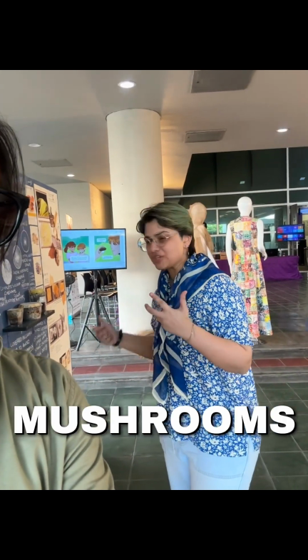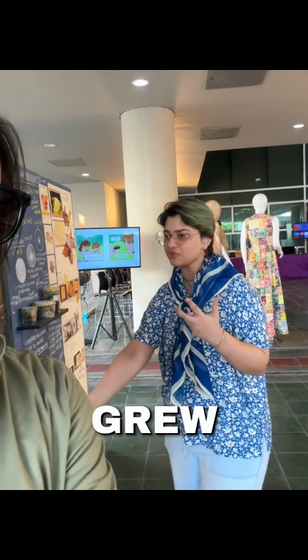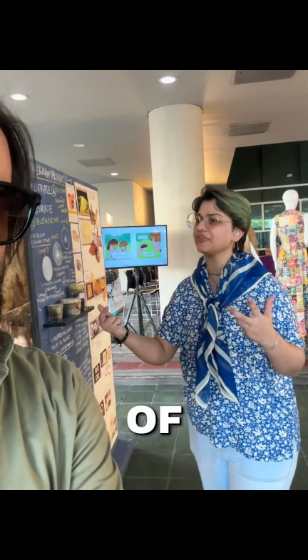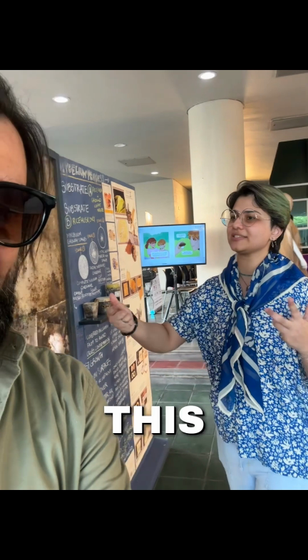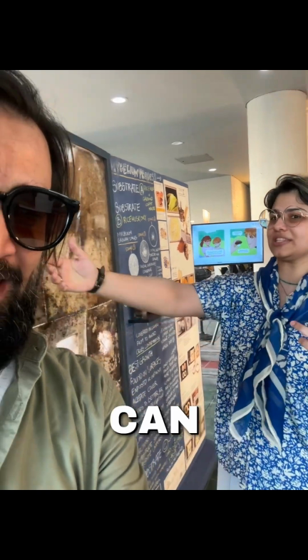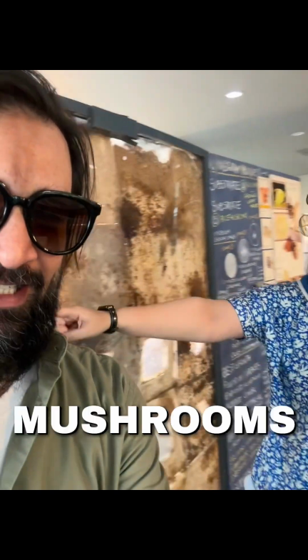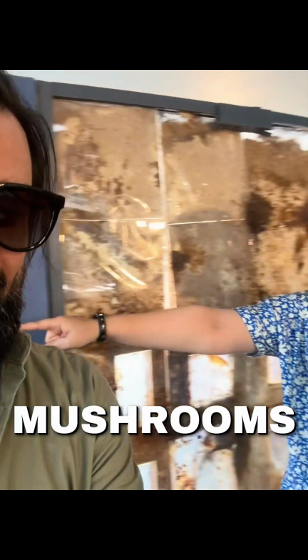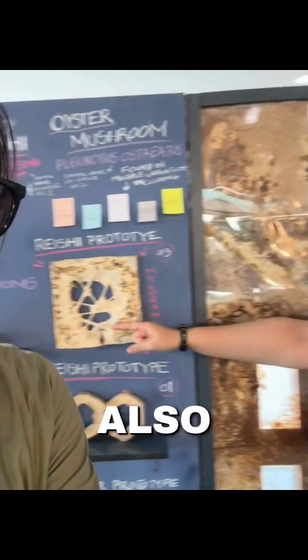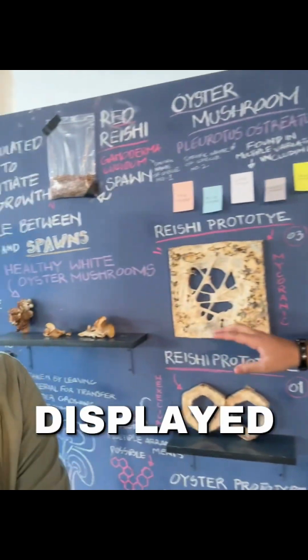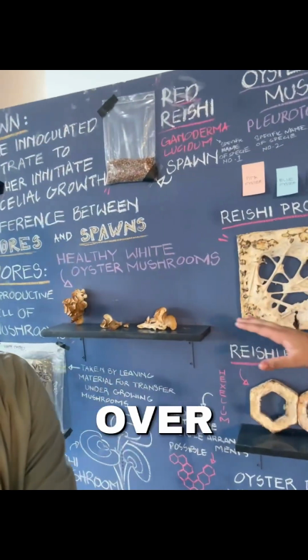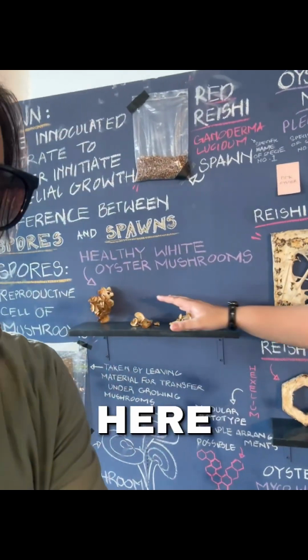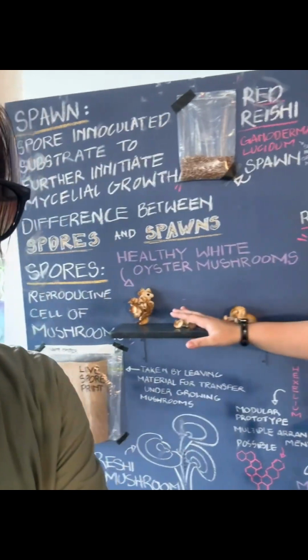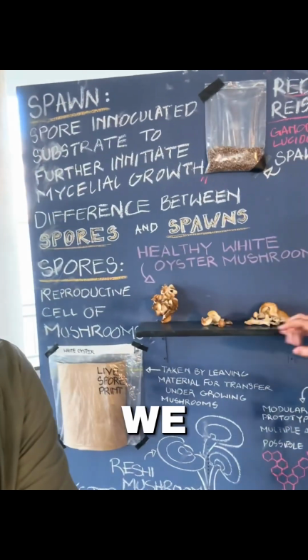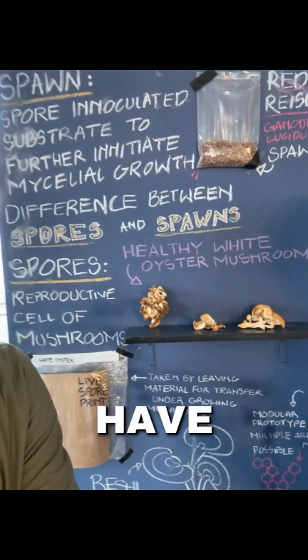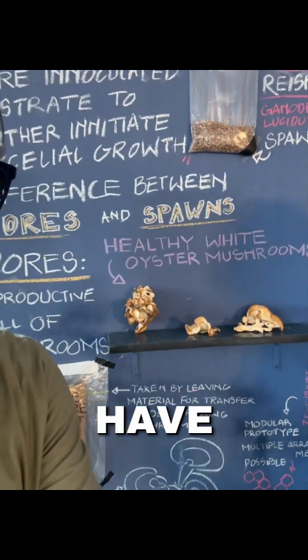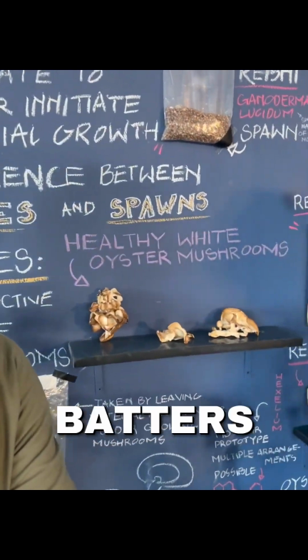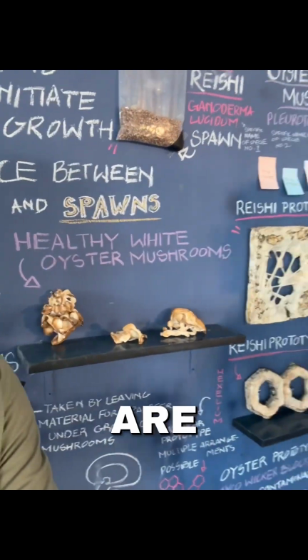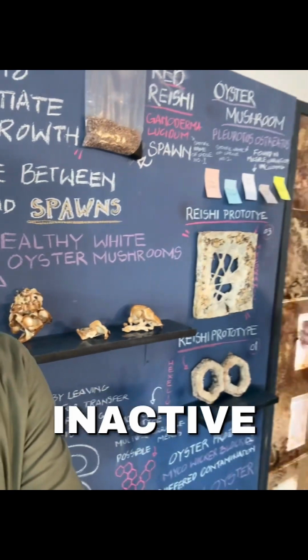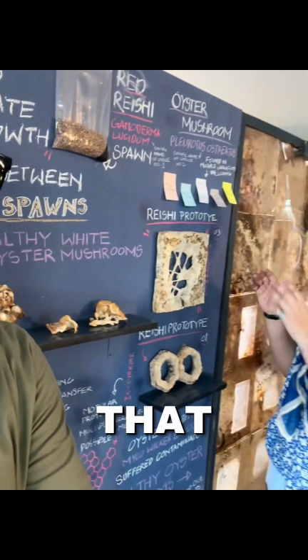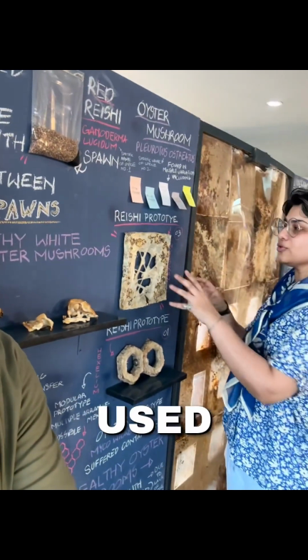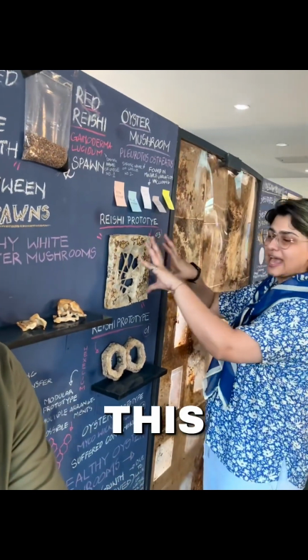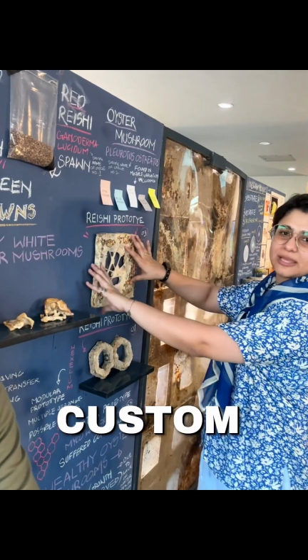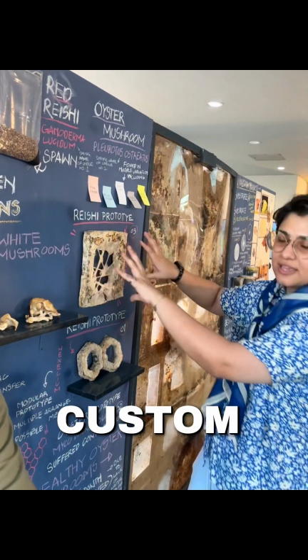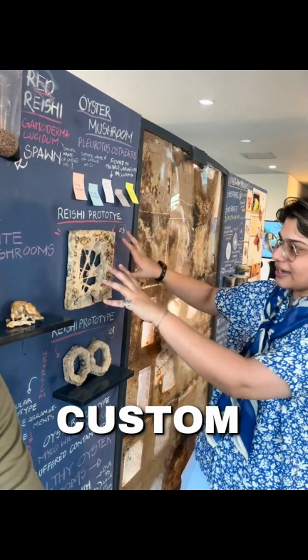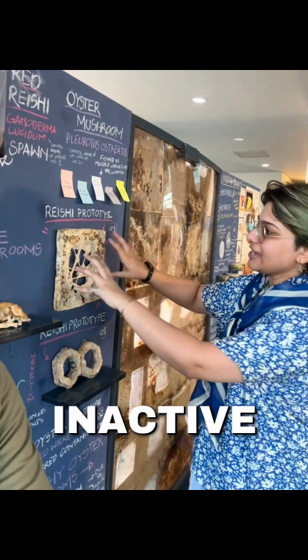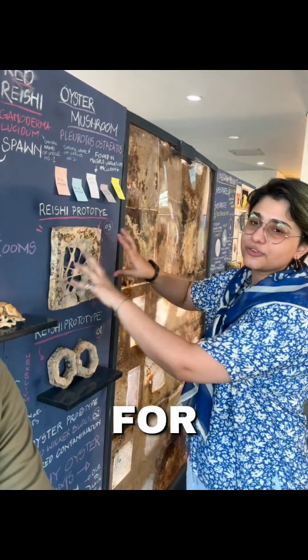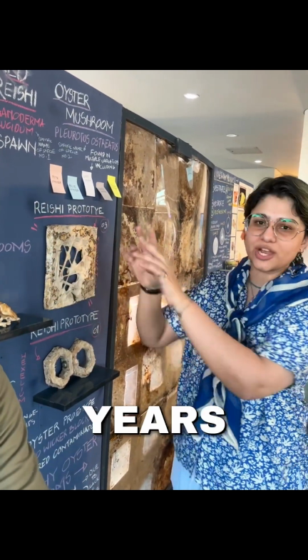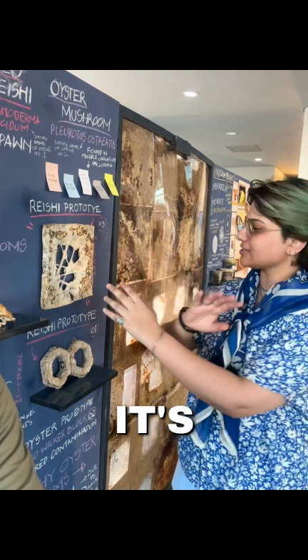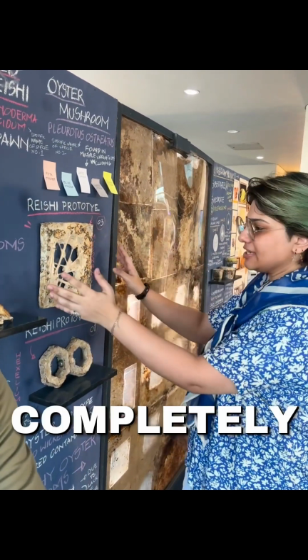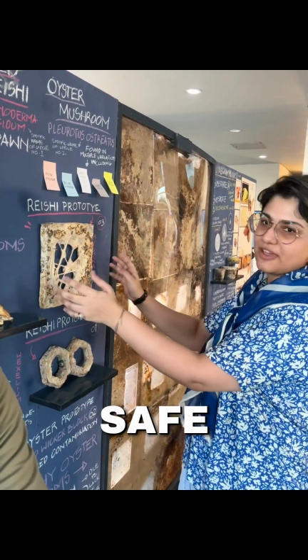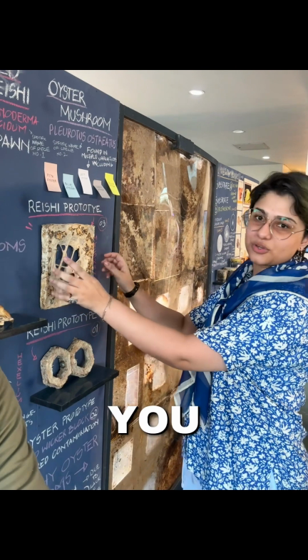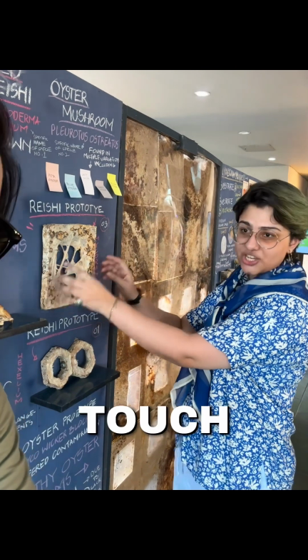Mushrooms grow out of this. You can see the mushrooms also displayed over here. We have panels that are inactive that can be used. This one has been inactive for two years. It's completely safe — you can touch it.